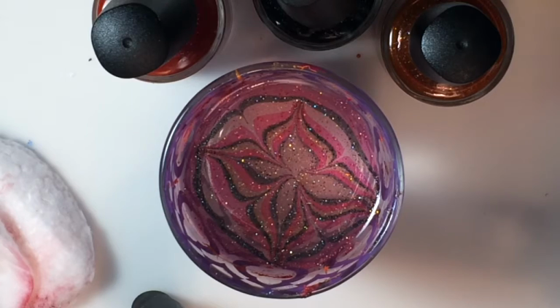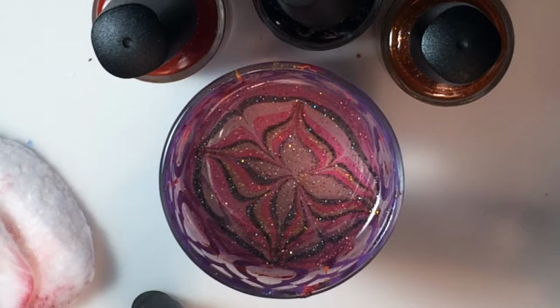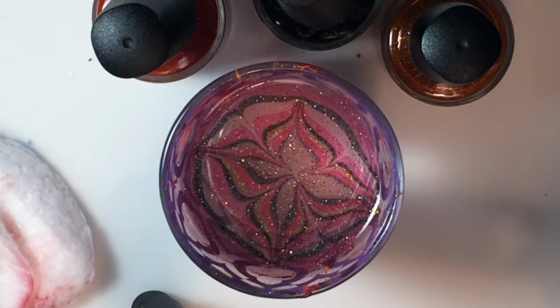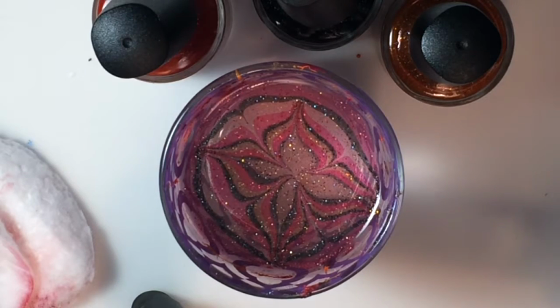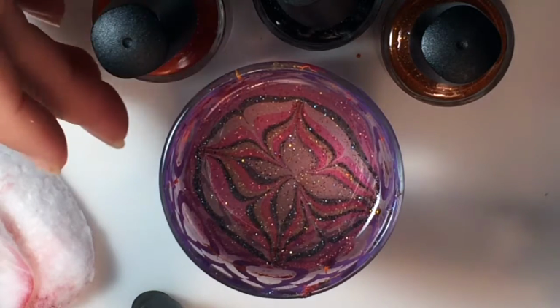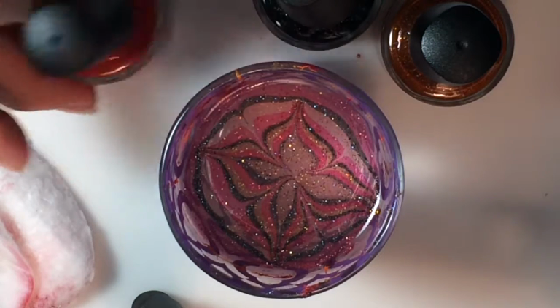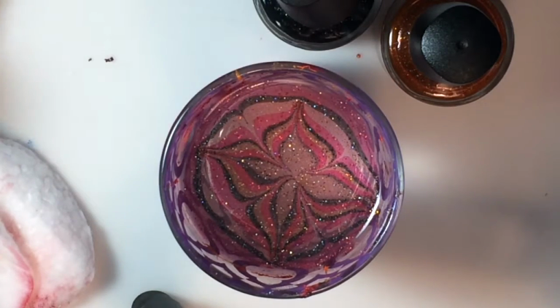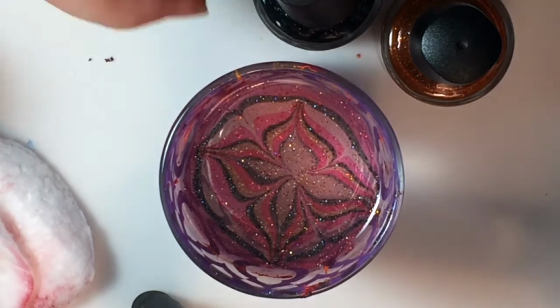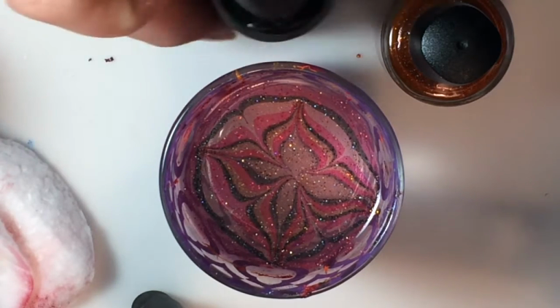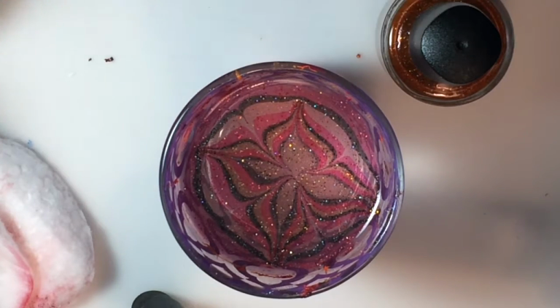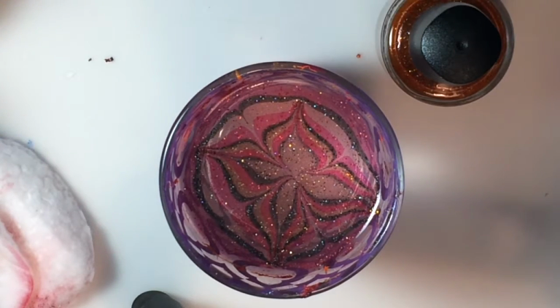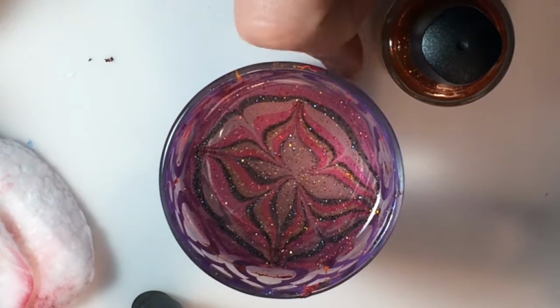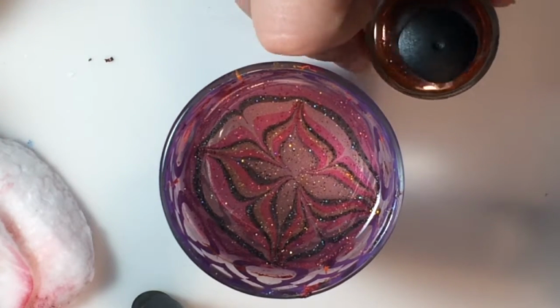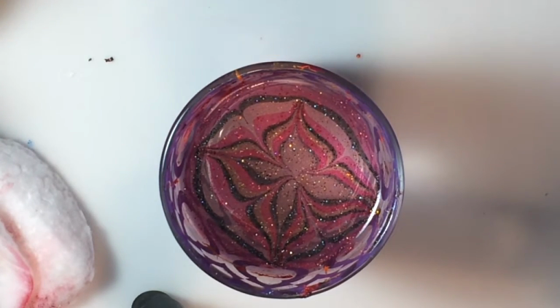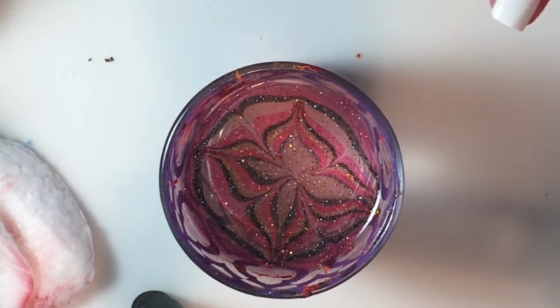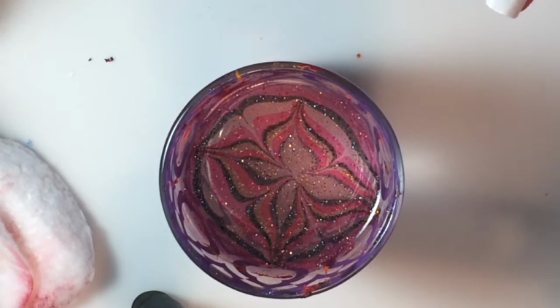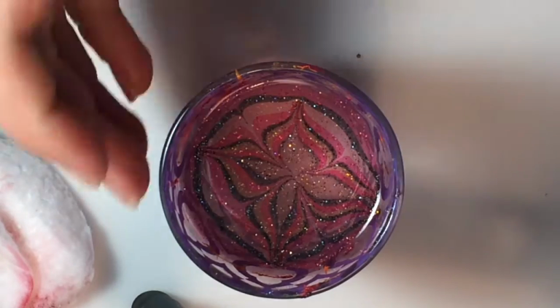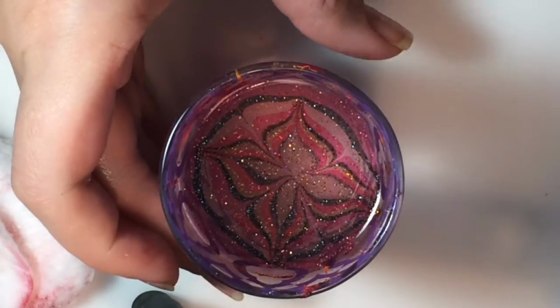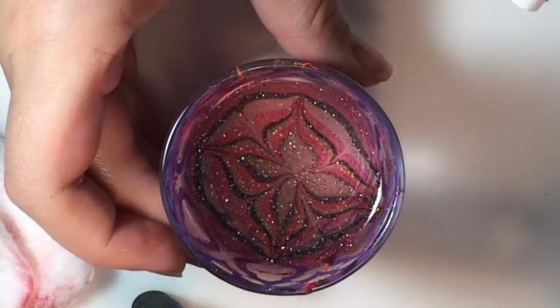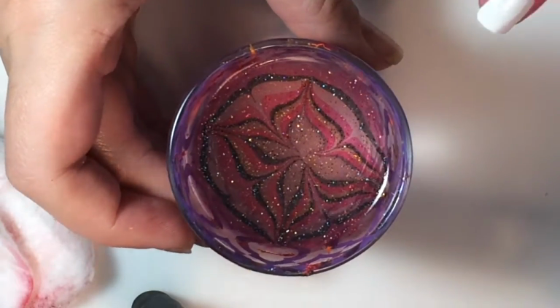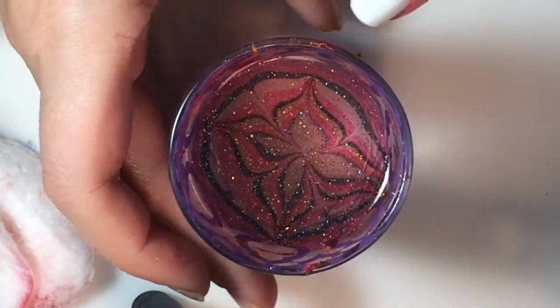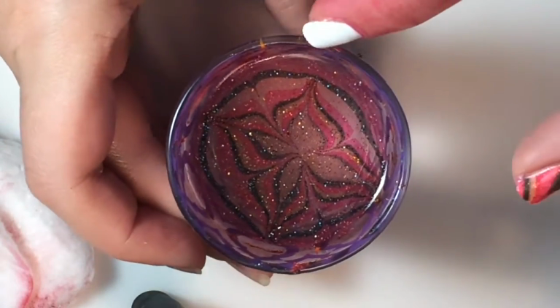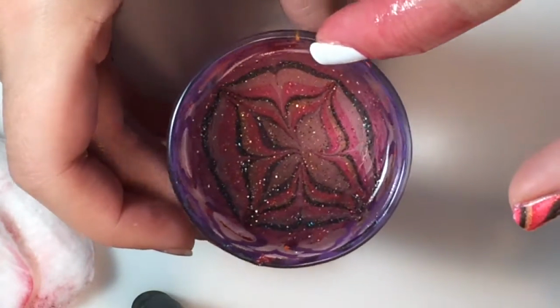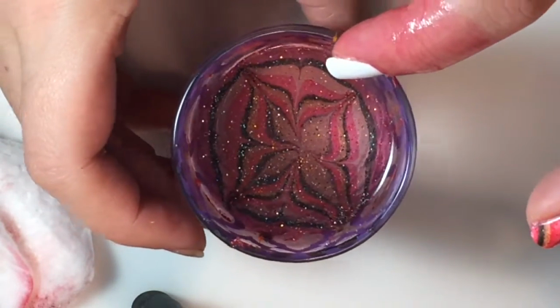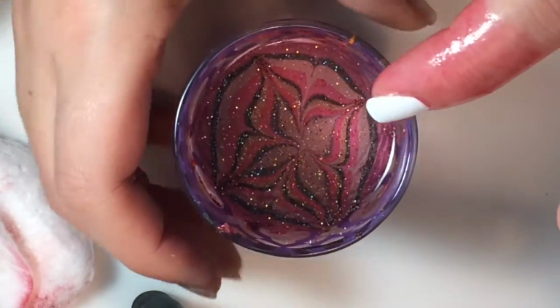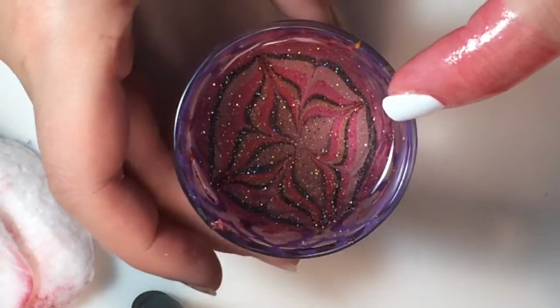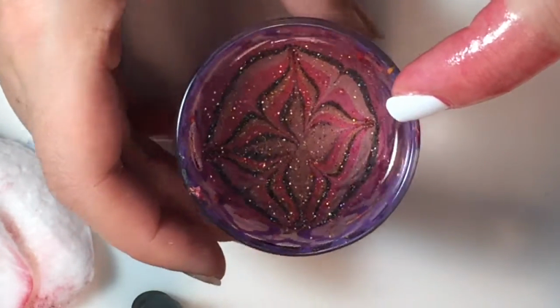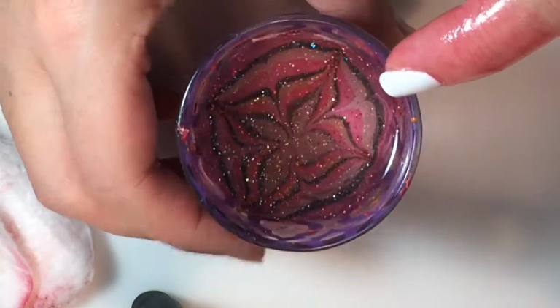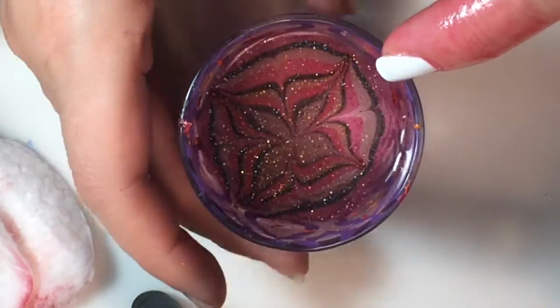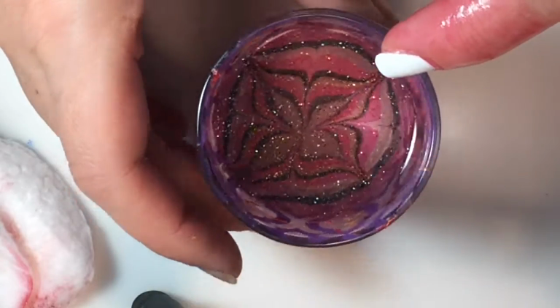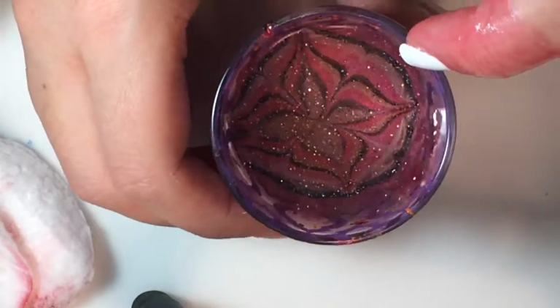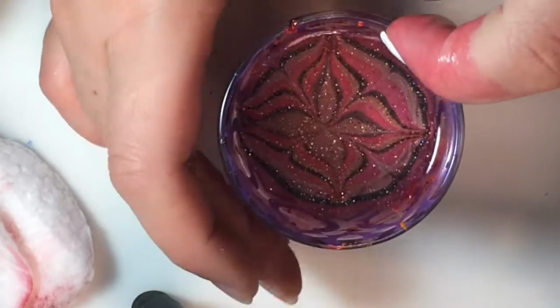Okay, and that's what we want this design to look like. So we will now dip our finger in. Let's go for this one.